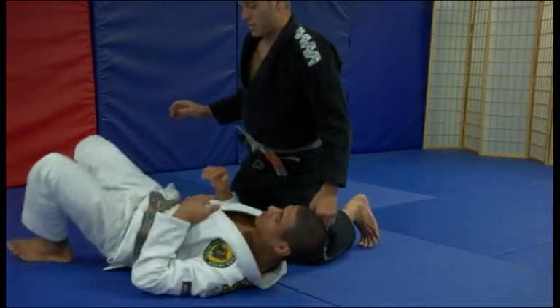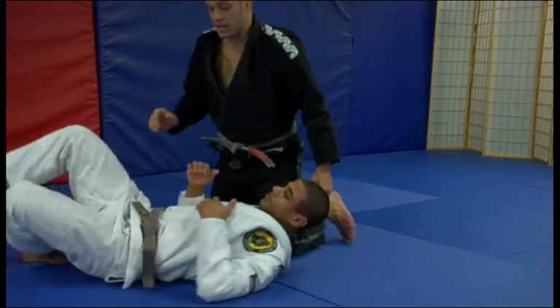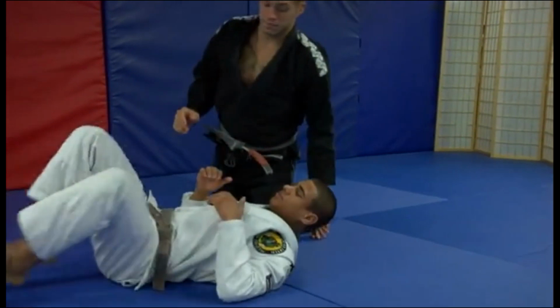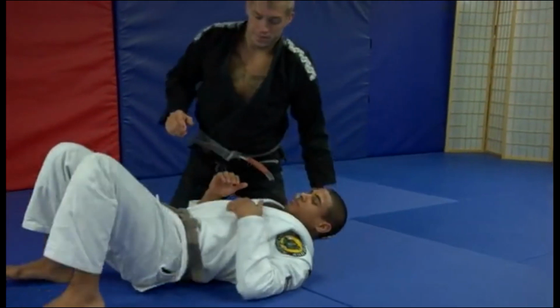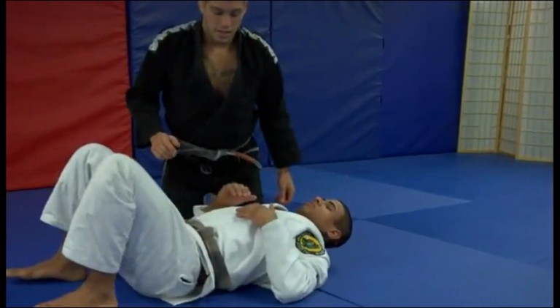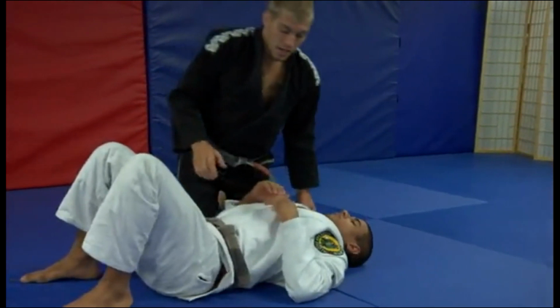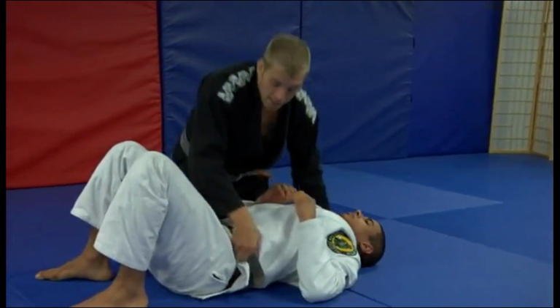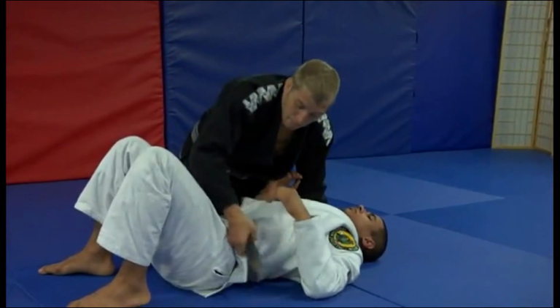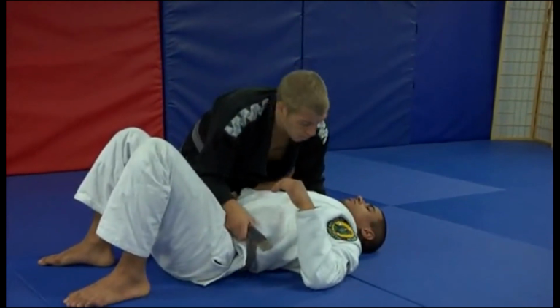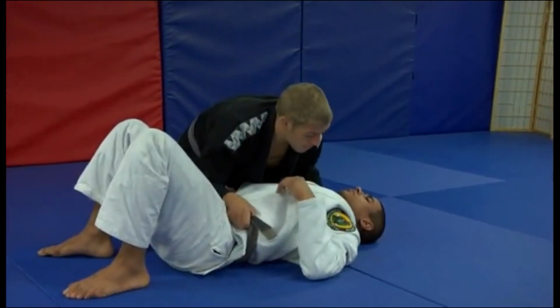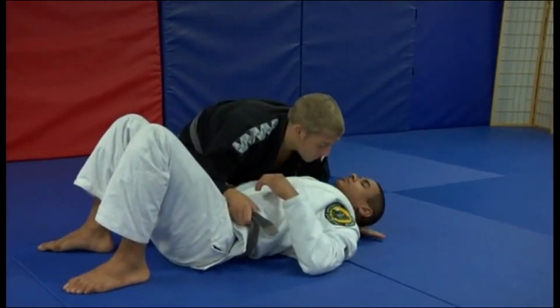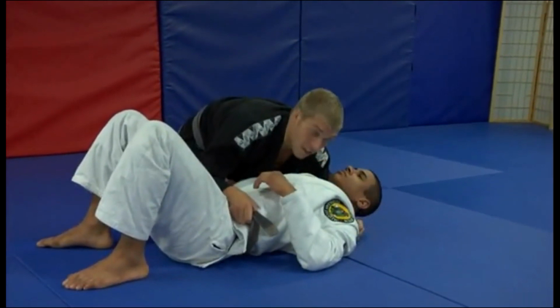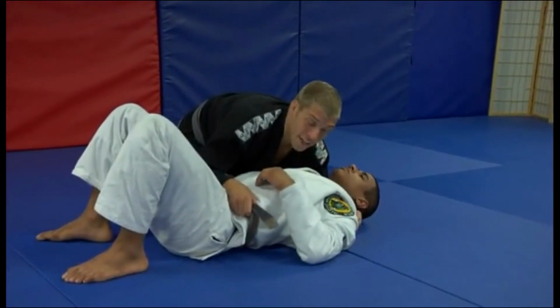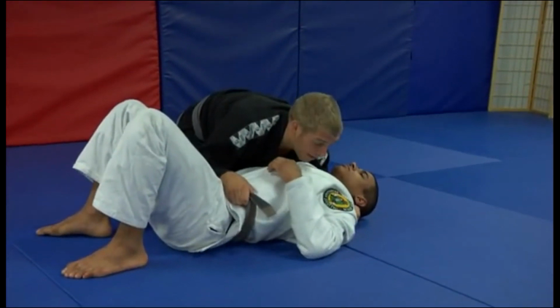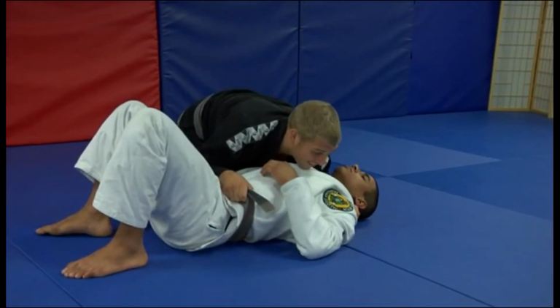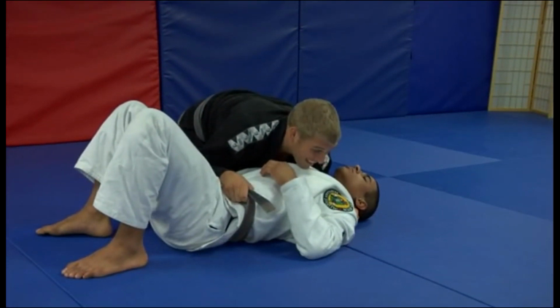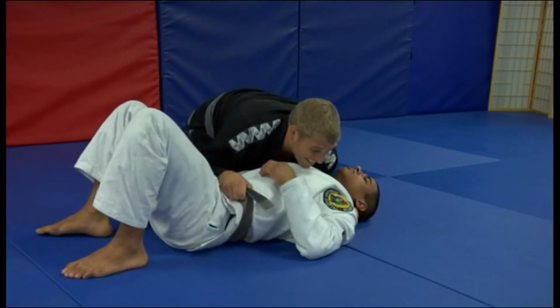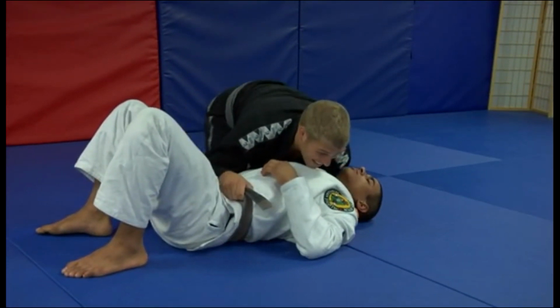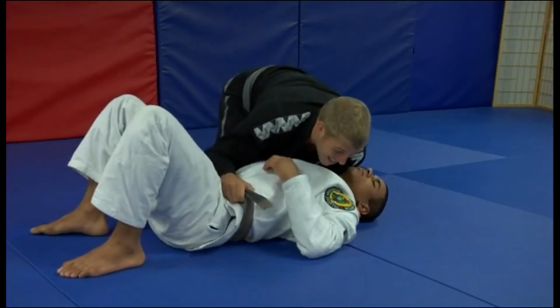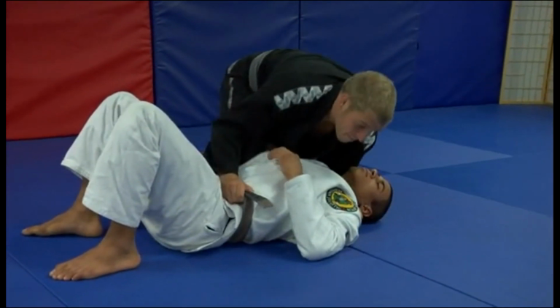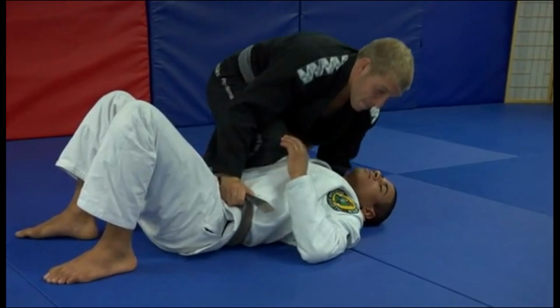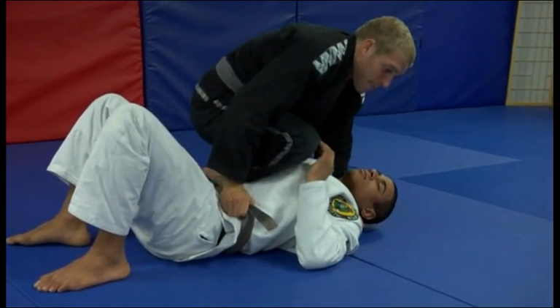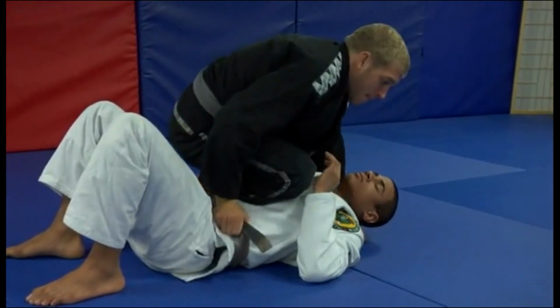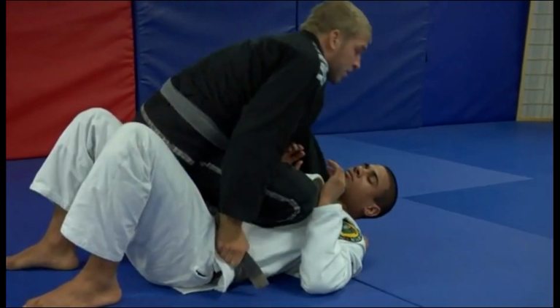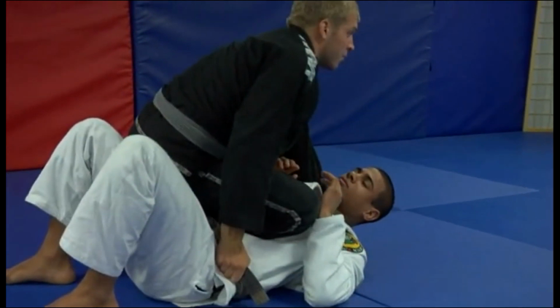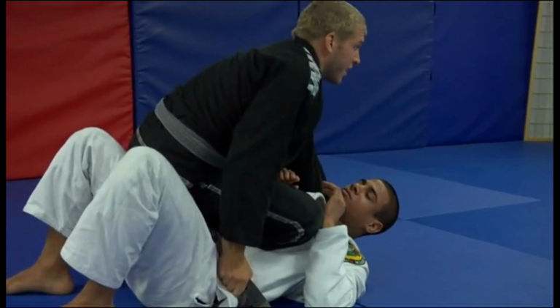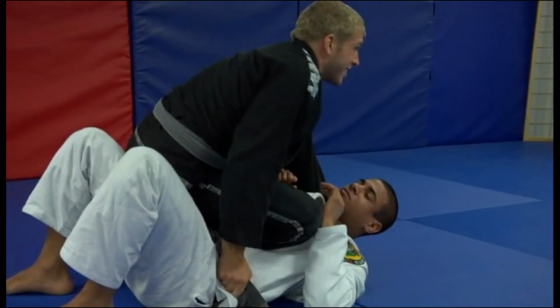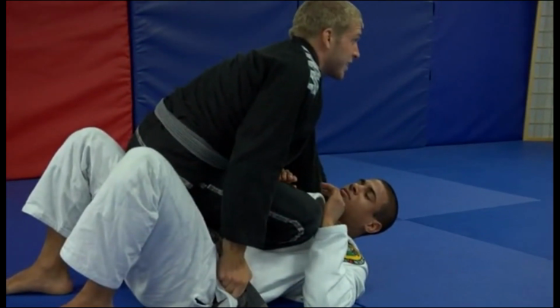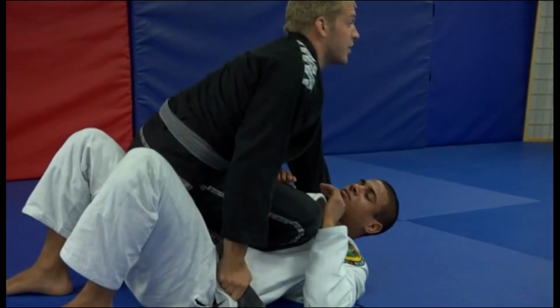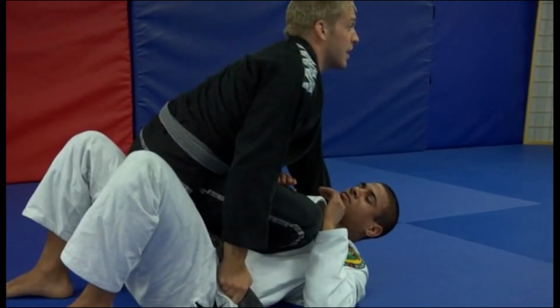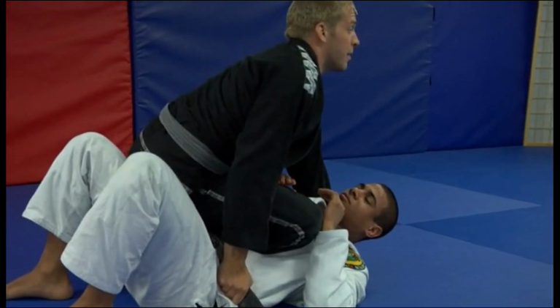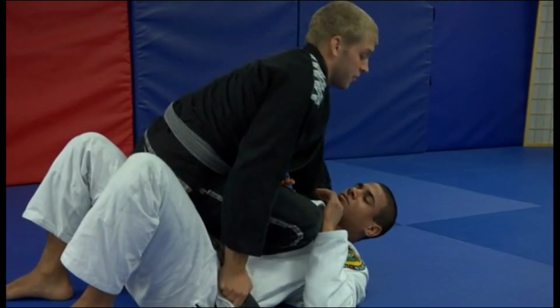From another angle: belt grip, under the head lapel, slide the knee up, rotate right there, and get that good knee on belly with the posture.